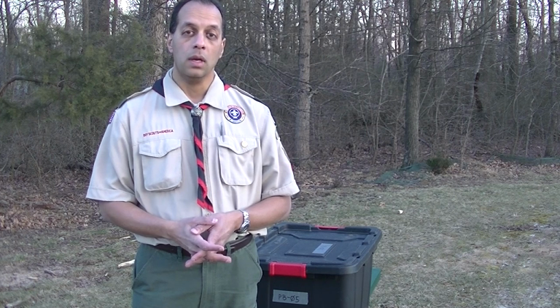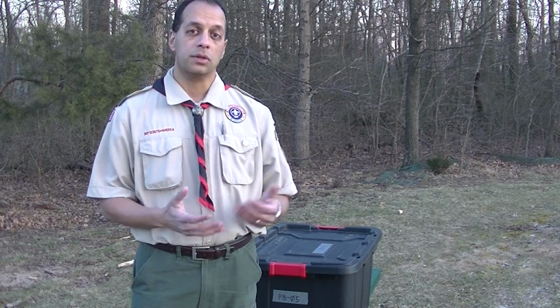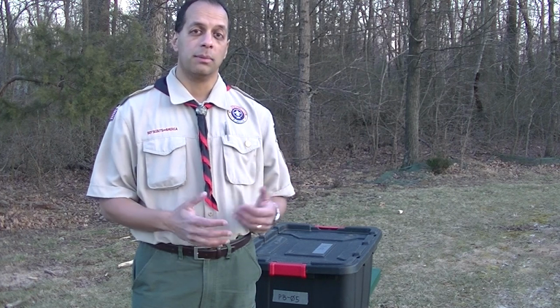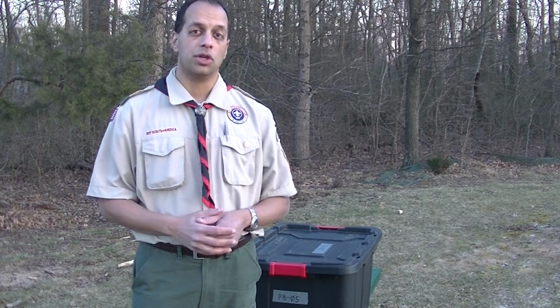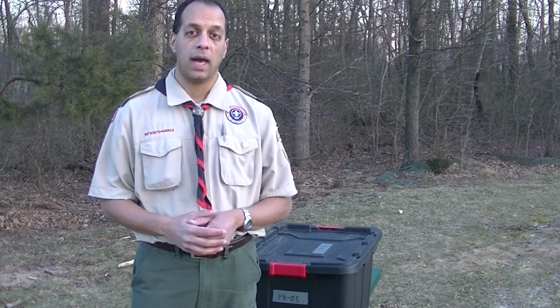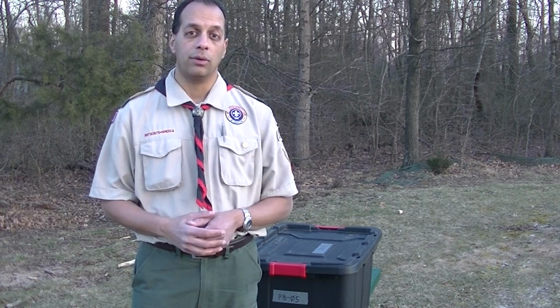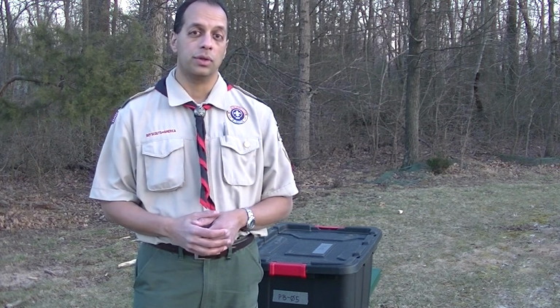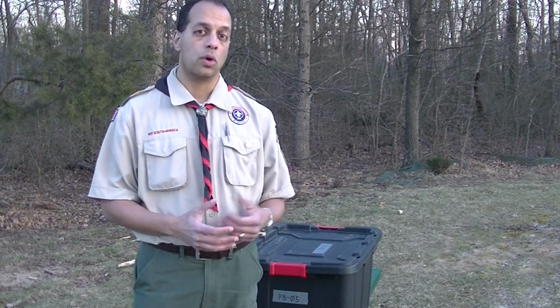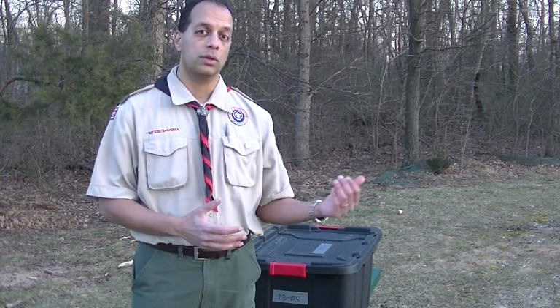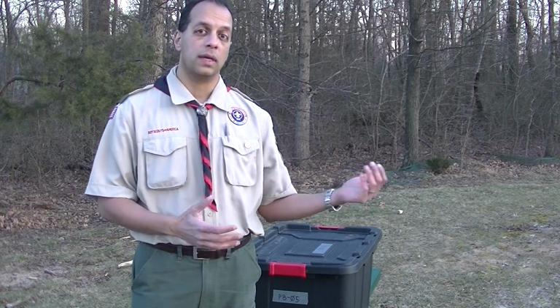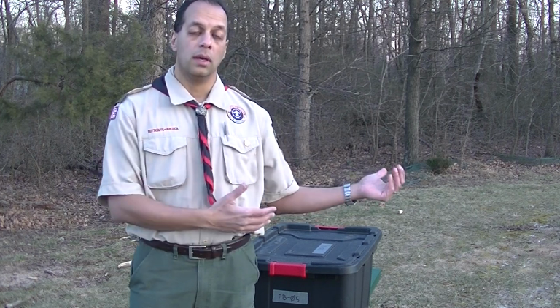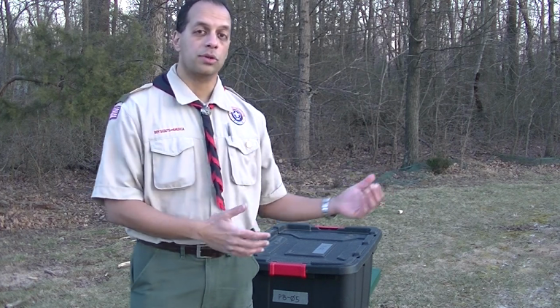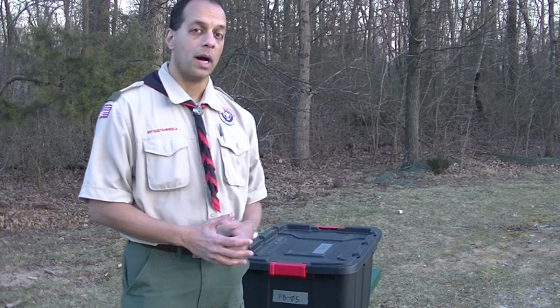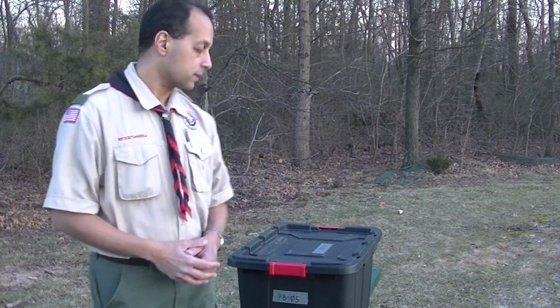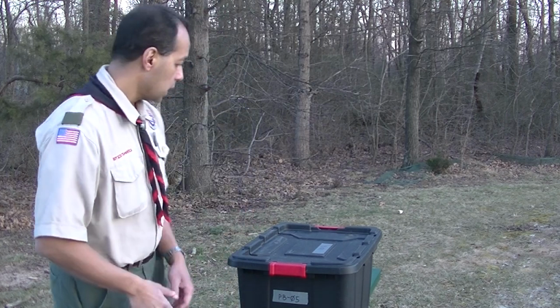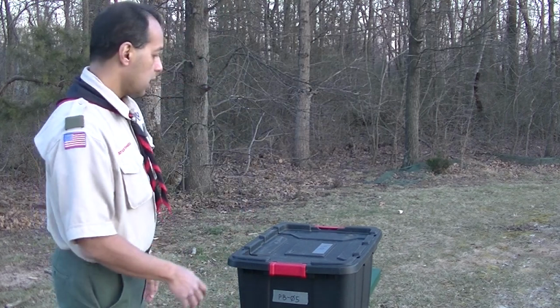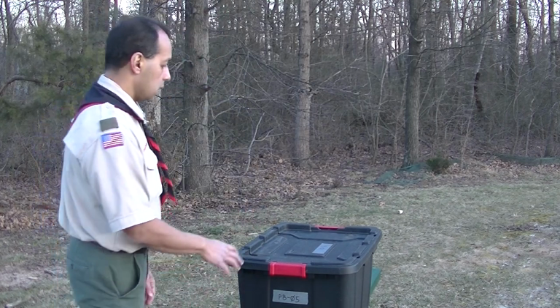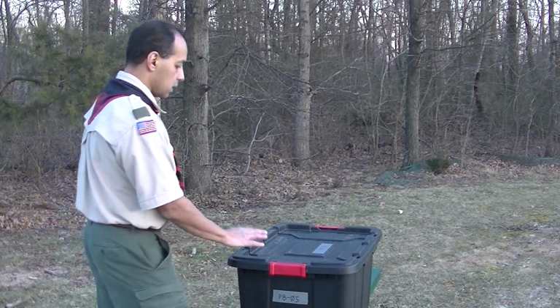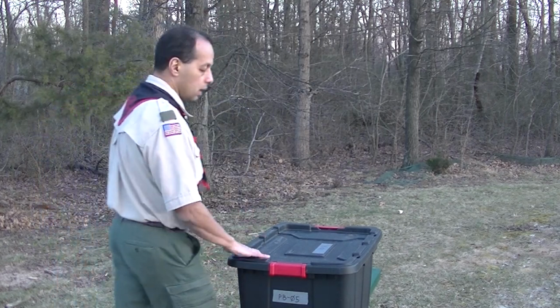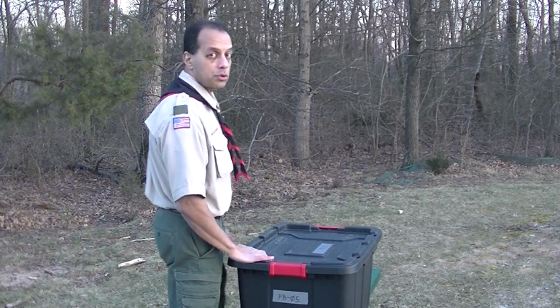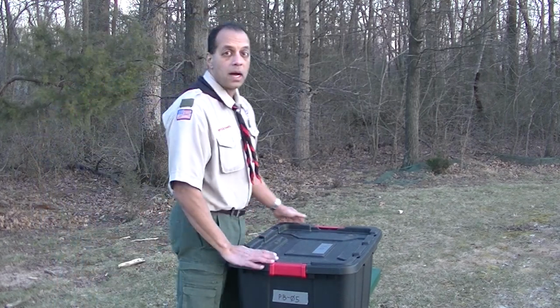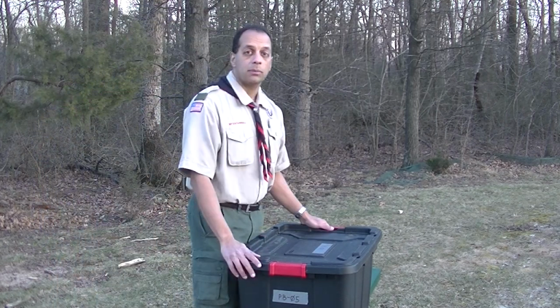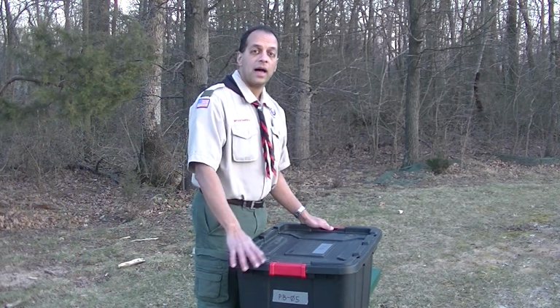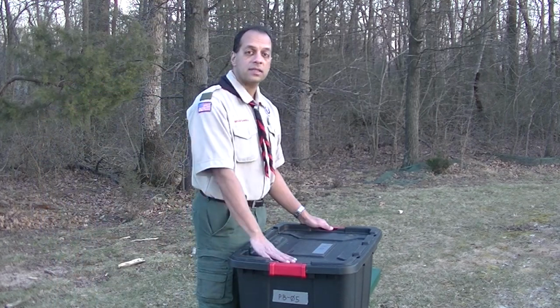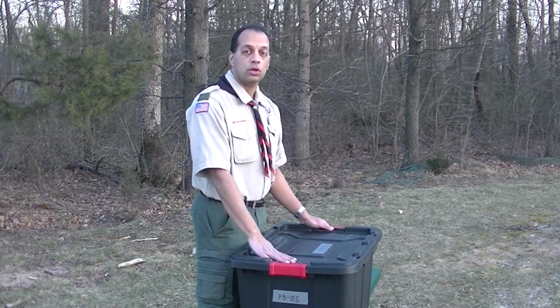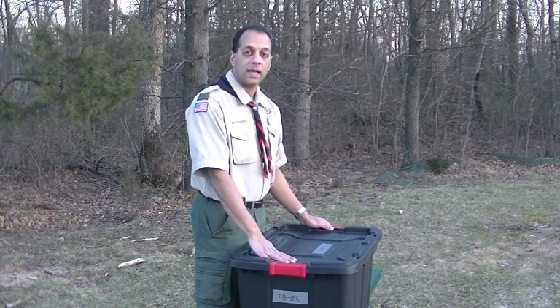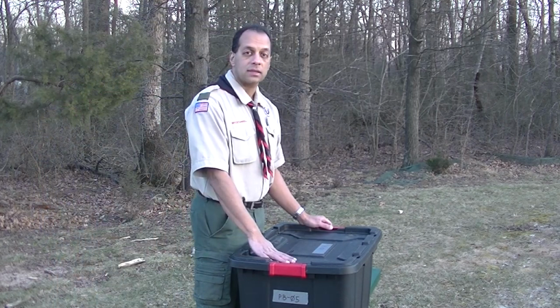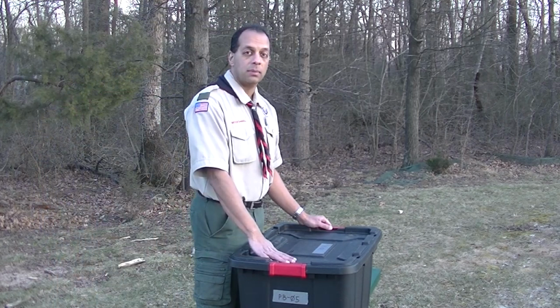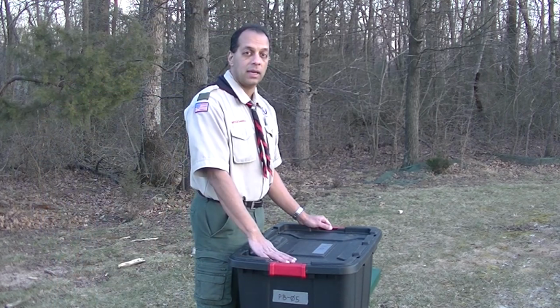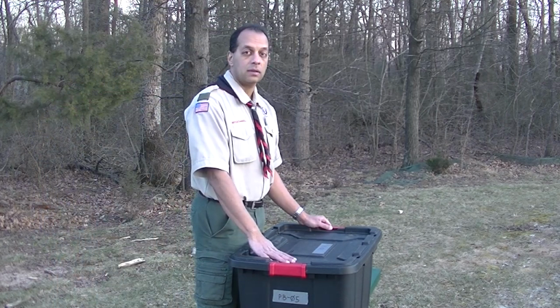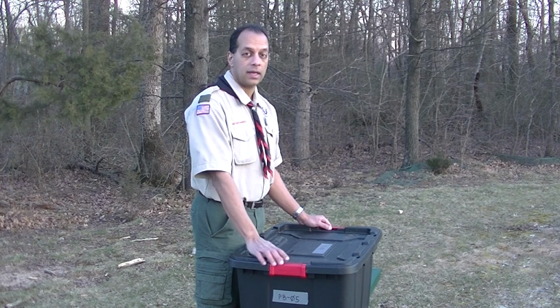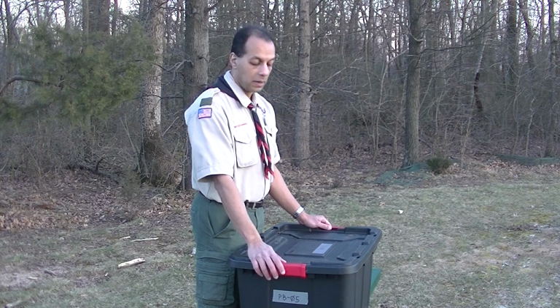Today I'm going to show you how to do this role using a patrol box. Here's patrol box number five. Let's say you got this at the beginning of a camp out.